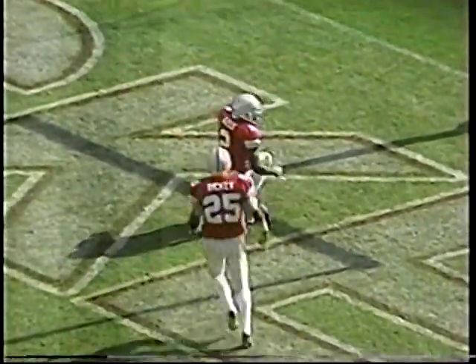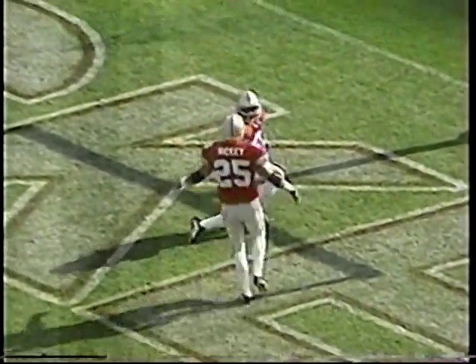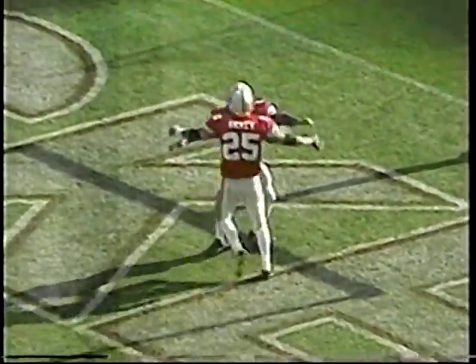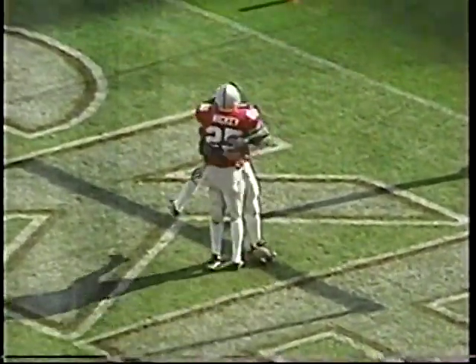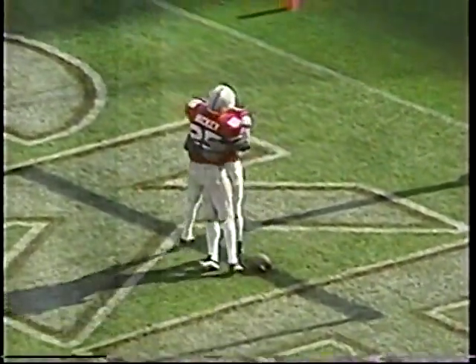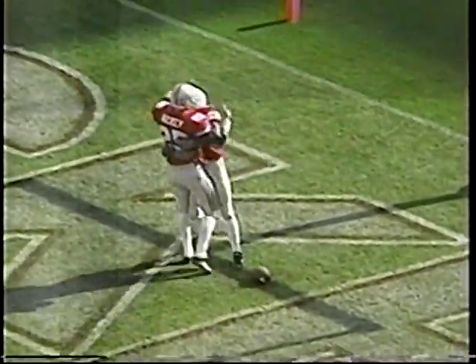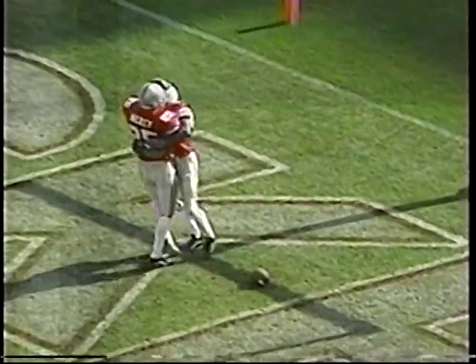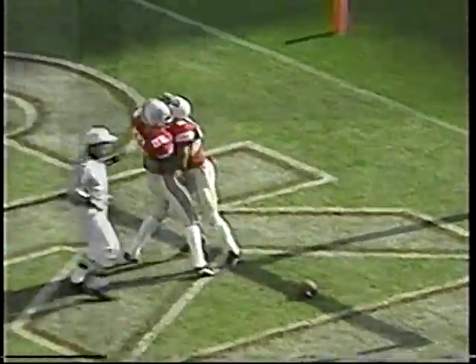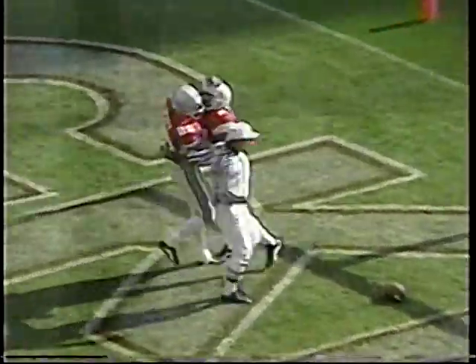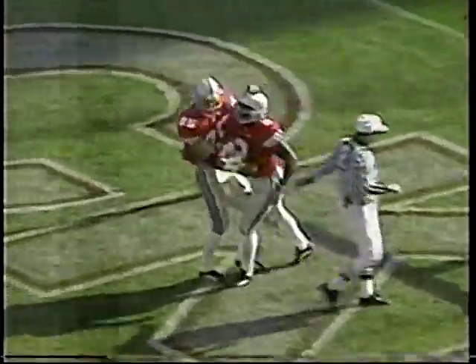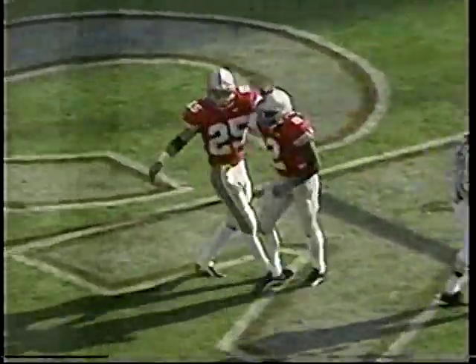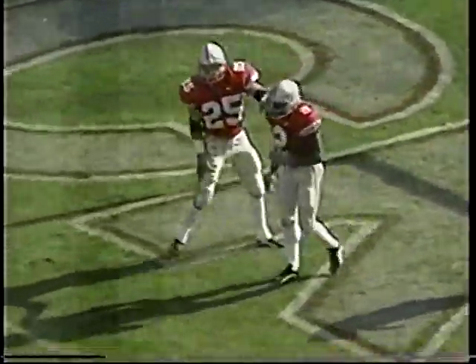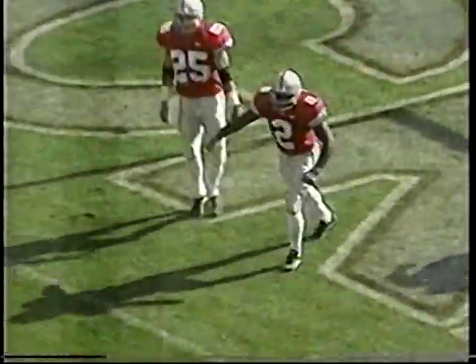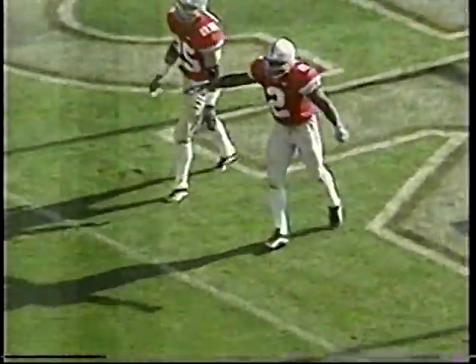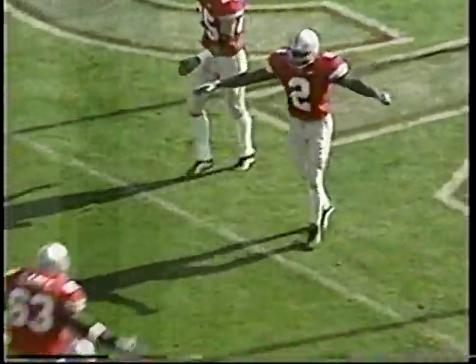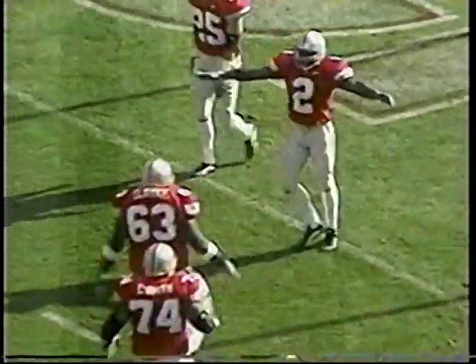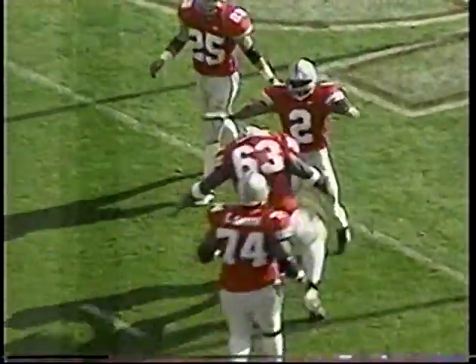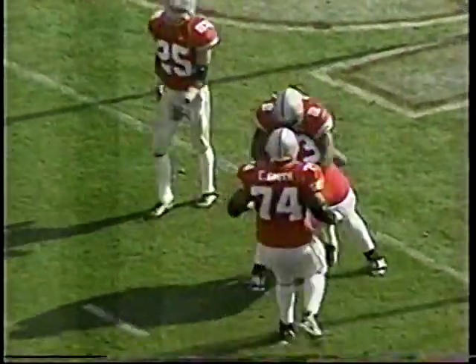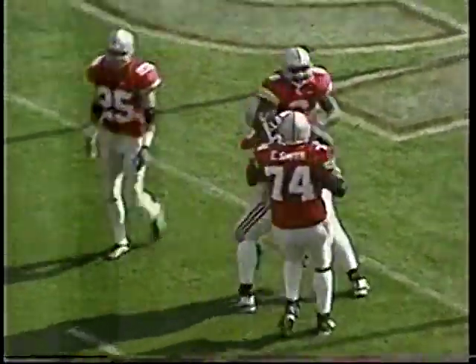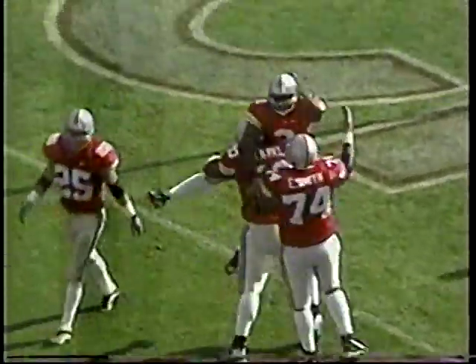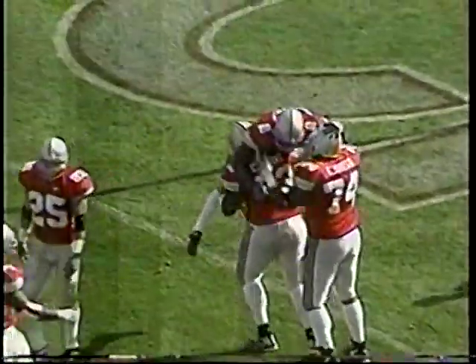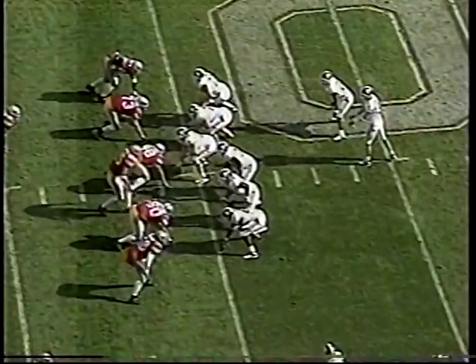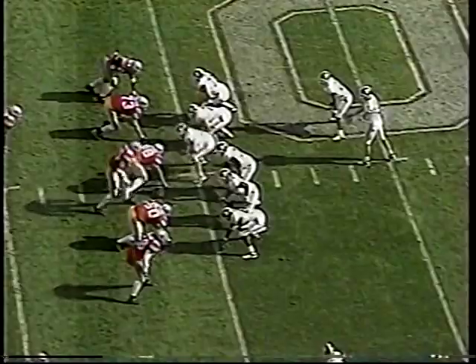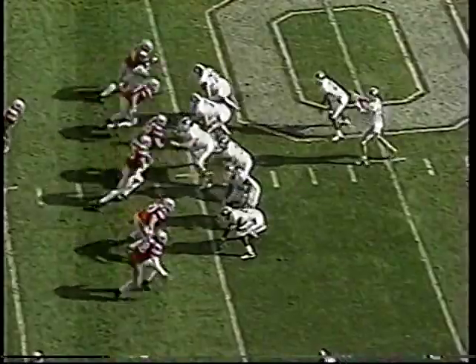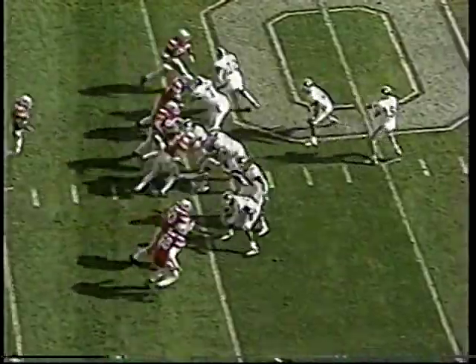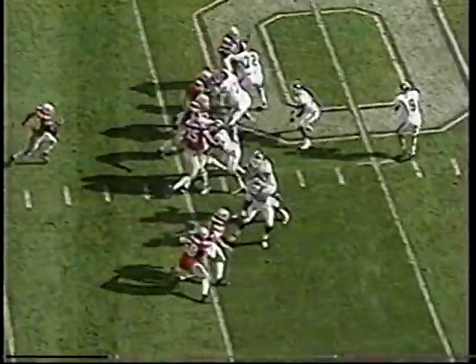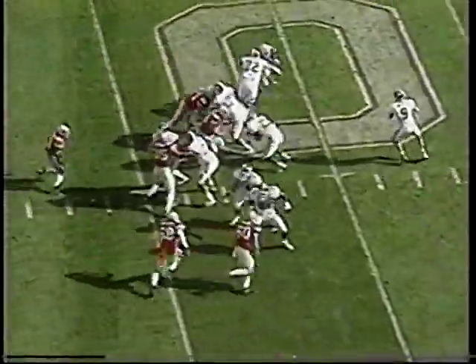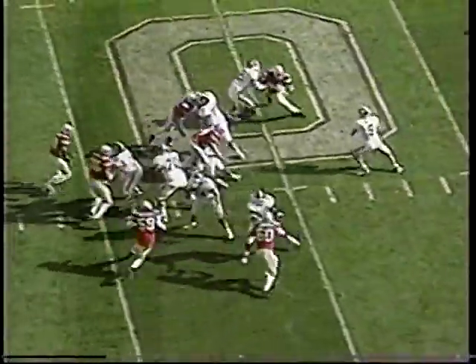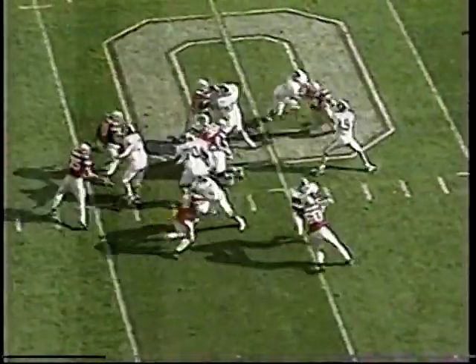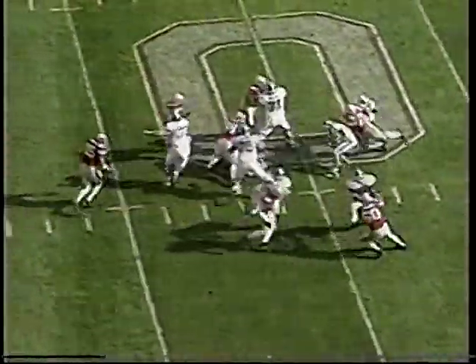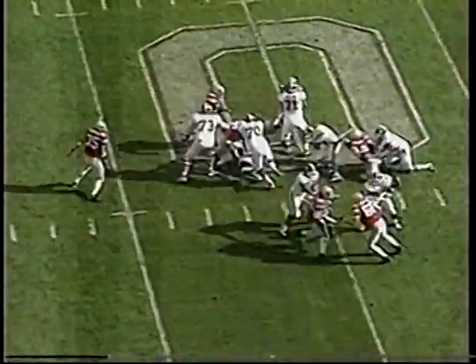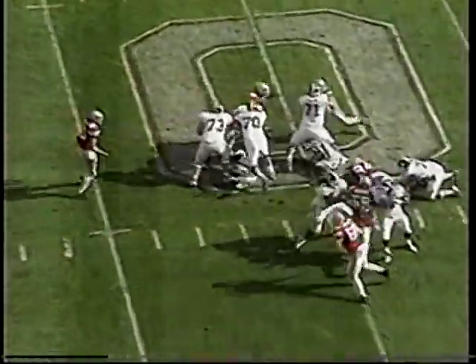They were on top 13-3, and it looked like they were going to get some more points. And all of a sudden it's 13-10, and the Buckeyes are back in it. And obviously, a momentum change — the defense is fired up for that.